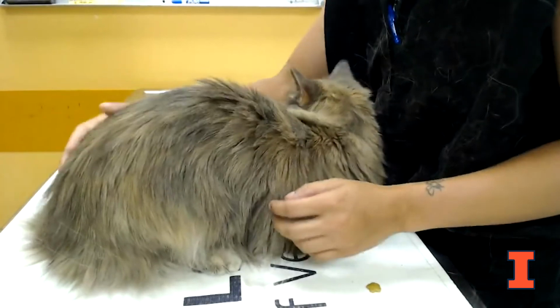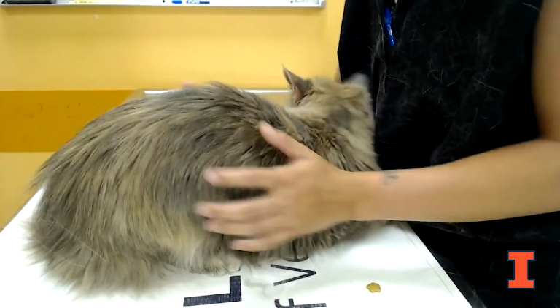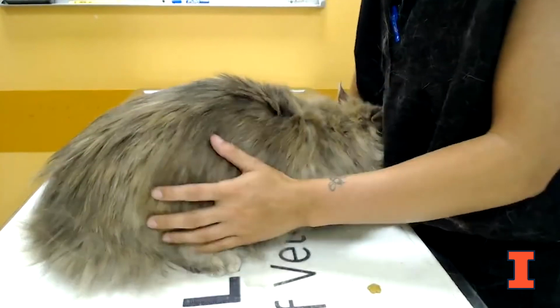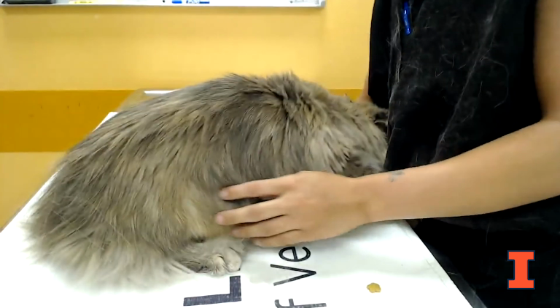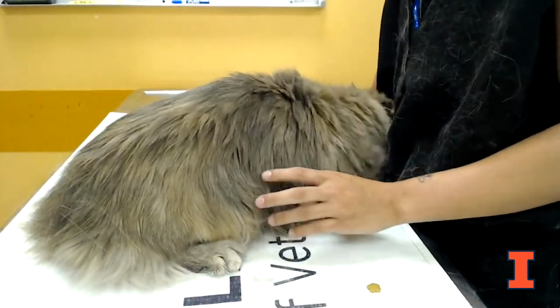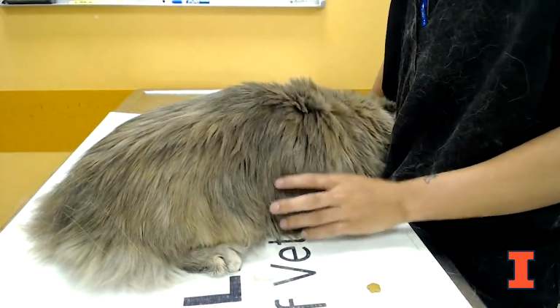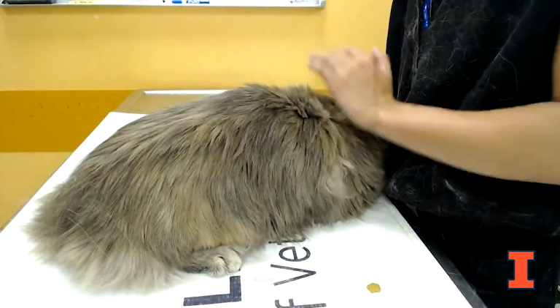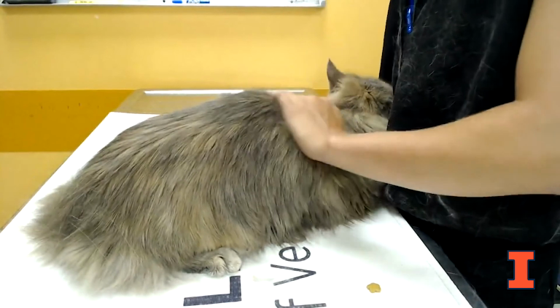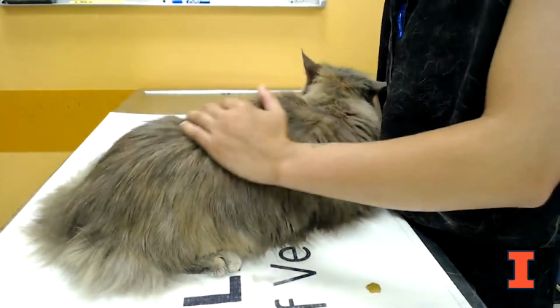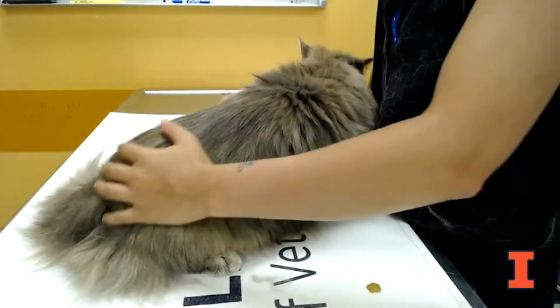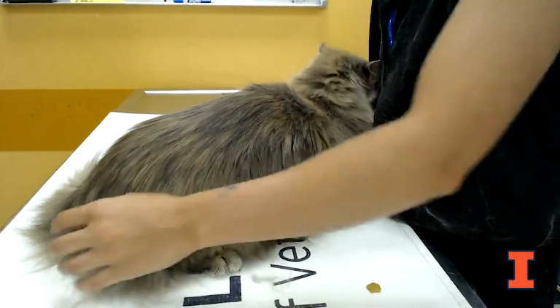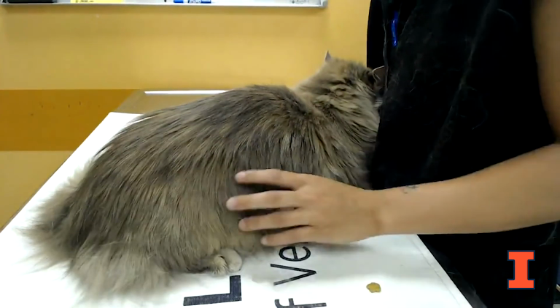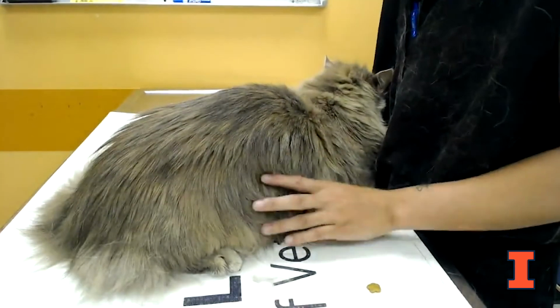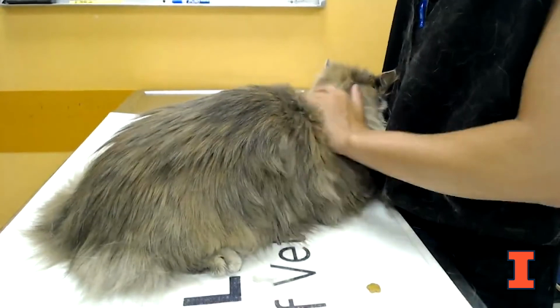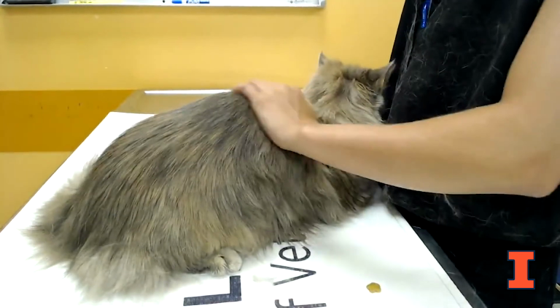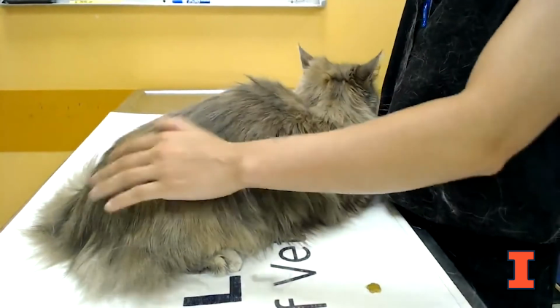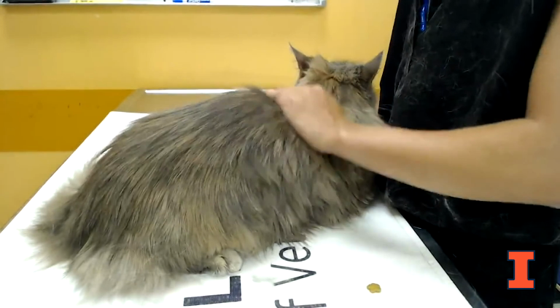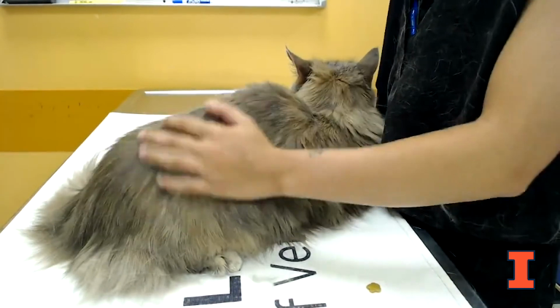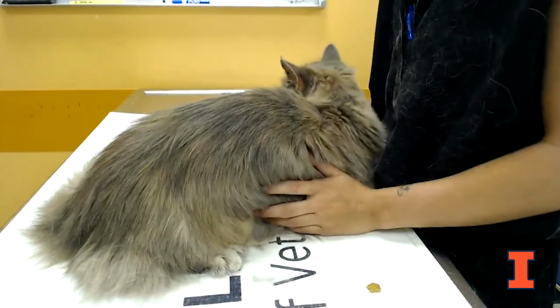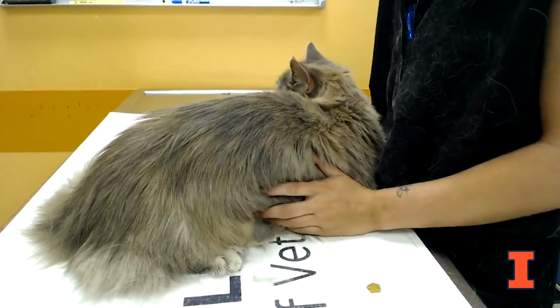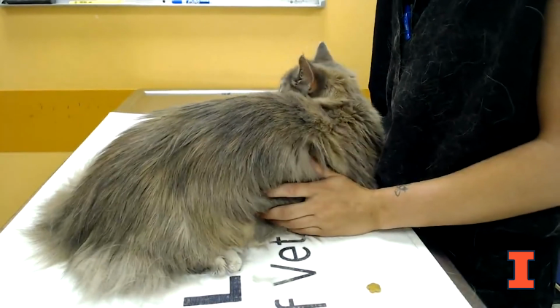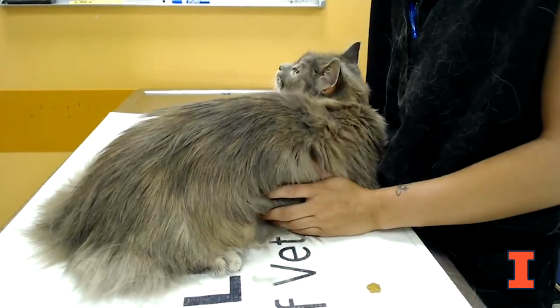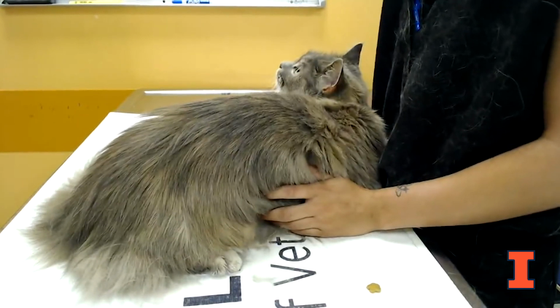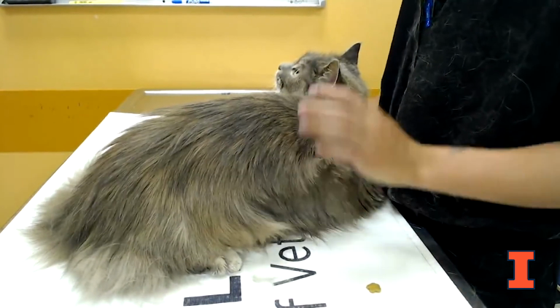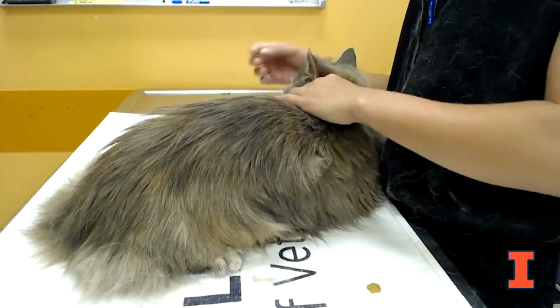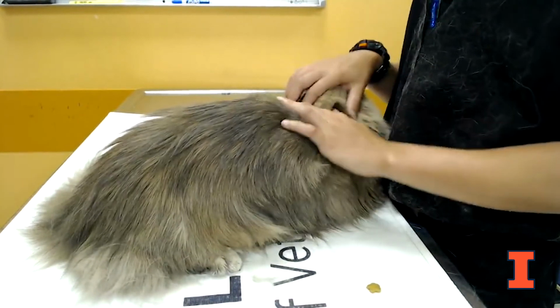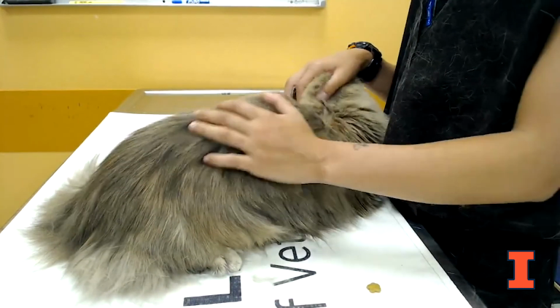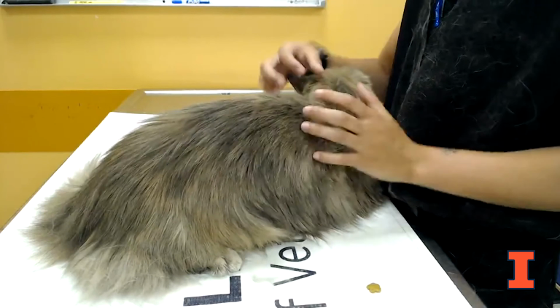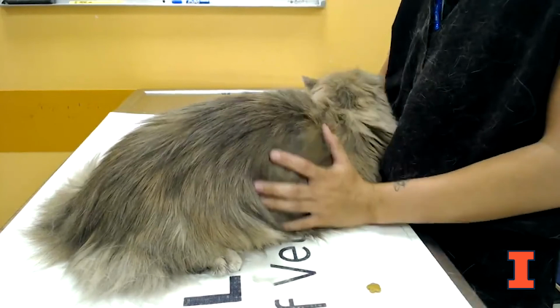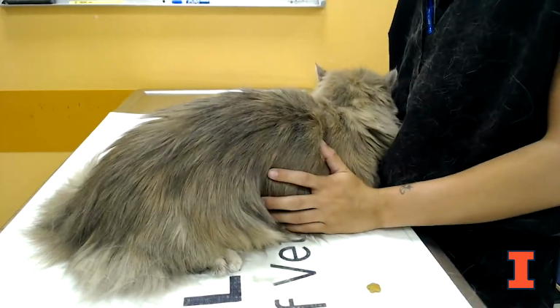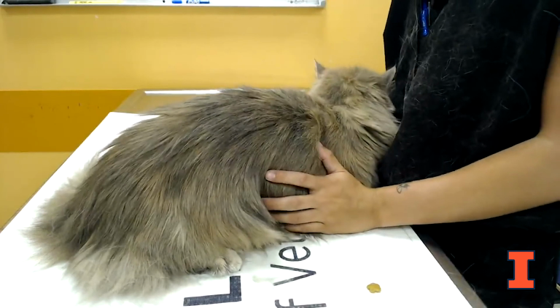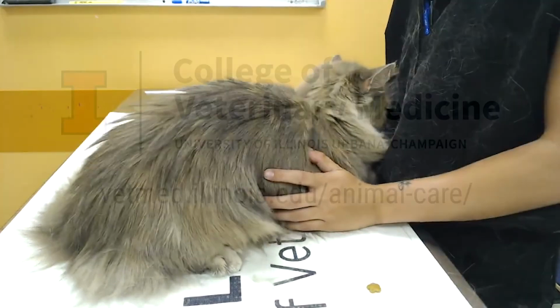When doing your cleanup afterwards, make sure you return your insulin to the refrigerator and give your pet lots of love for being such a good patient. The same concept of giving insulin to a cat would apply to dogs as well.